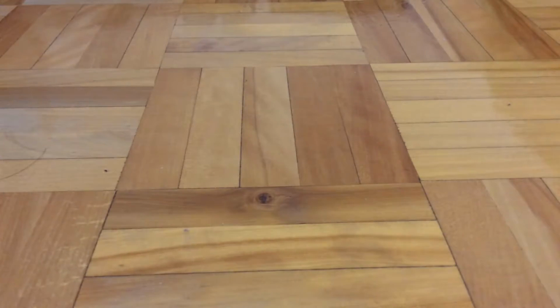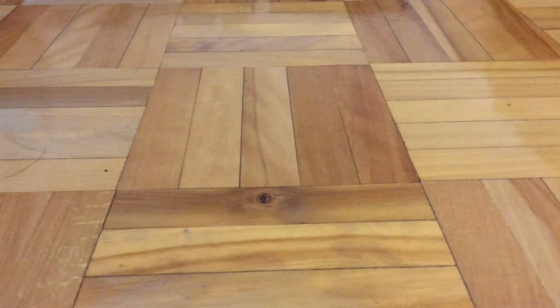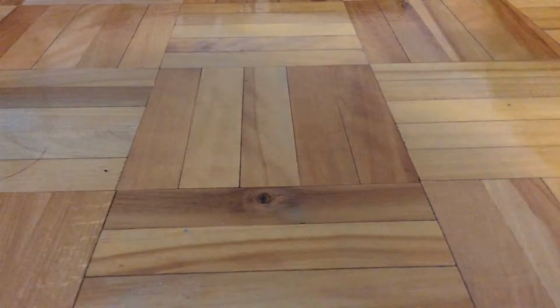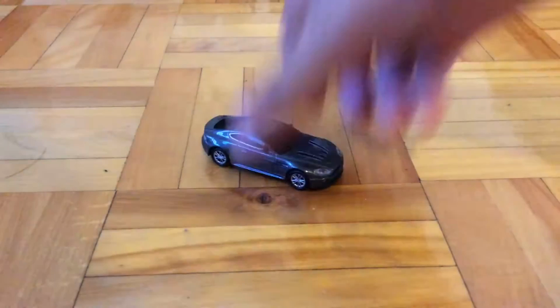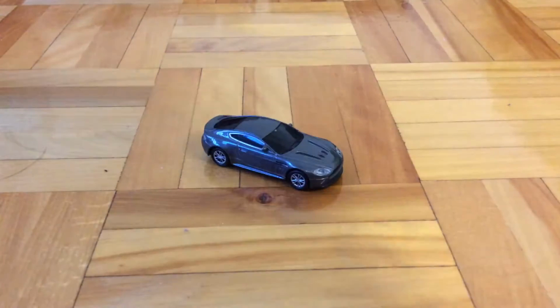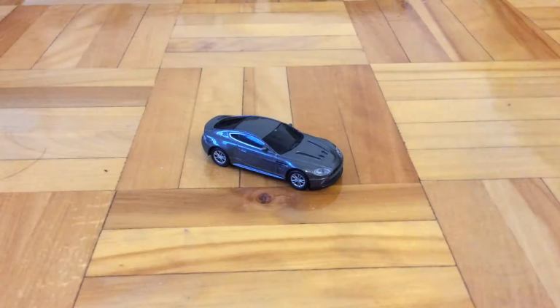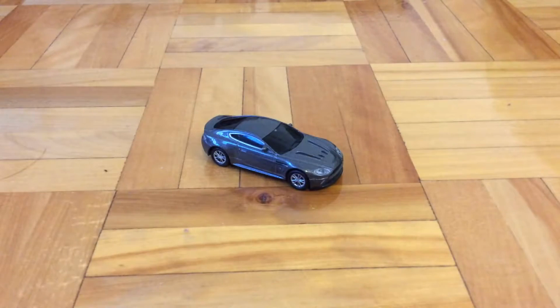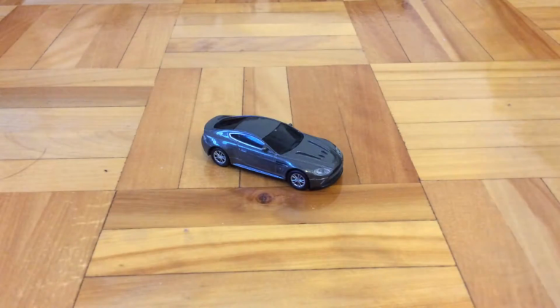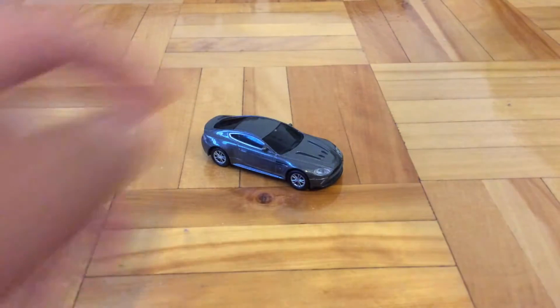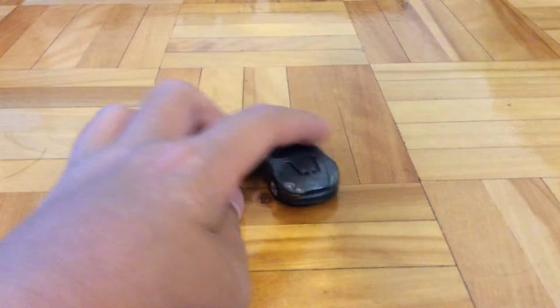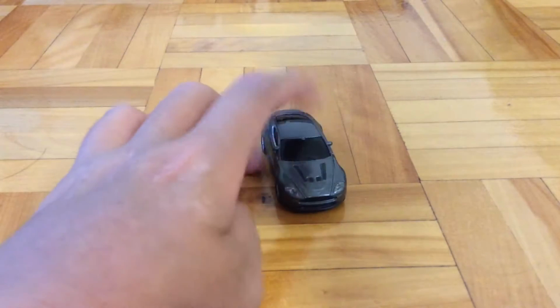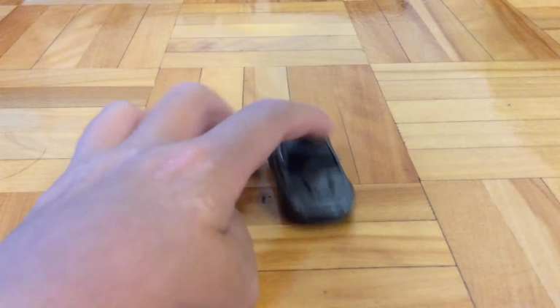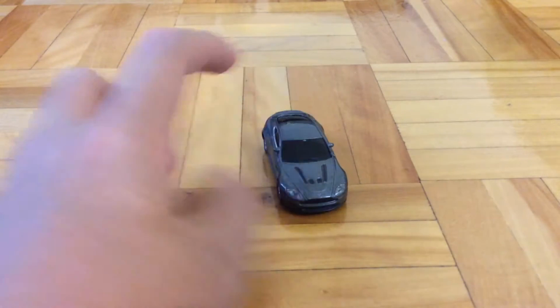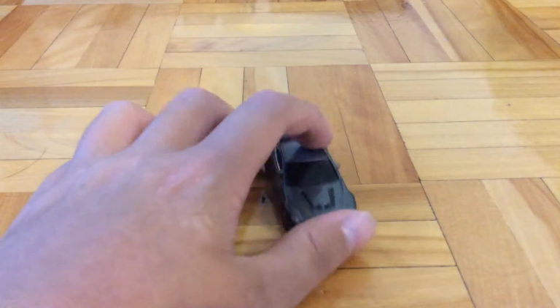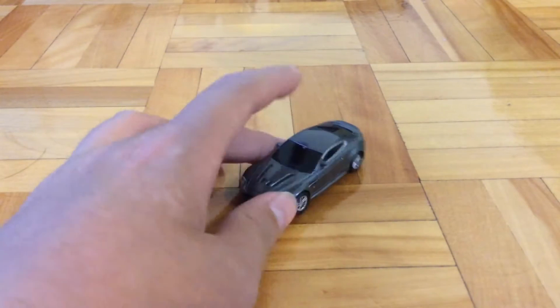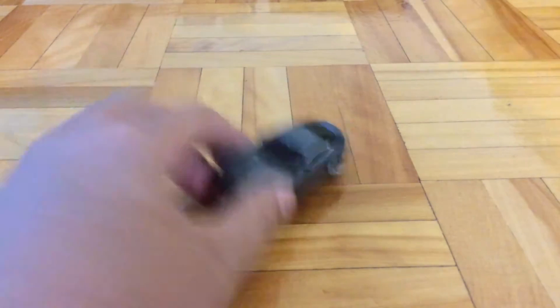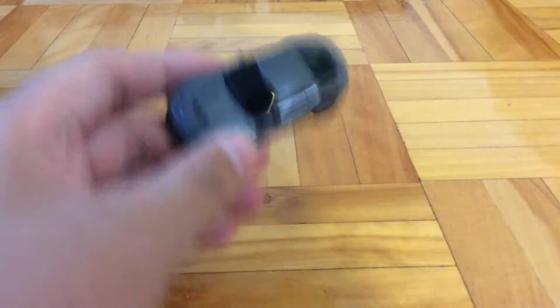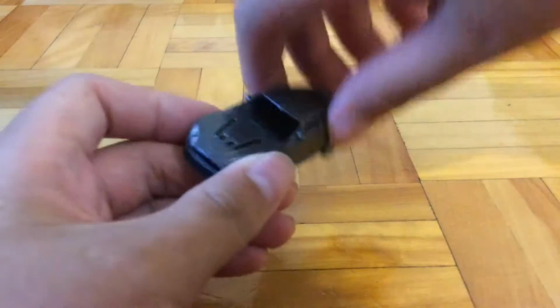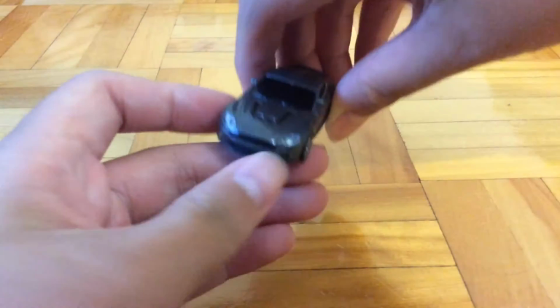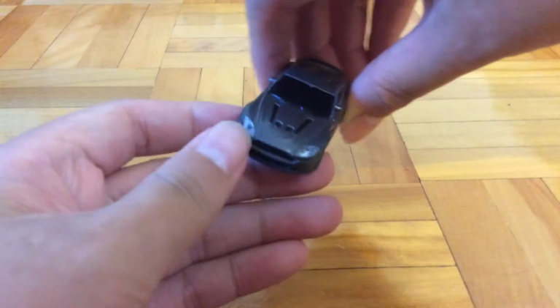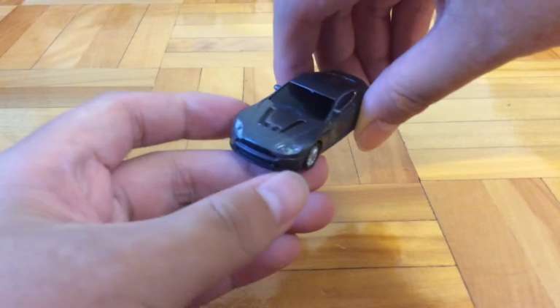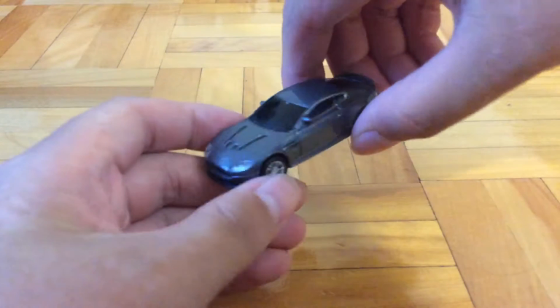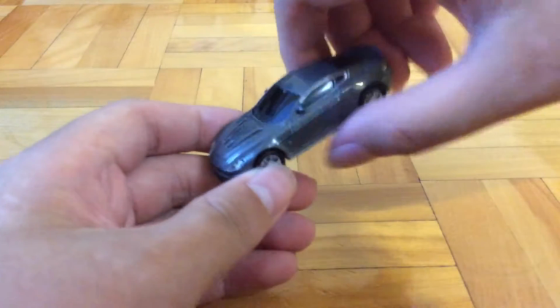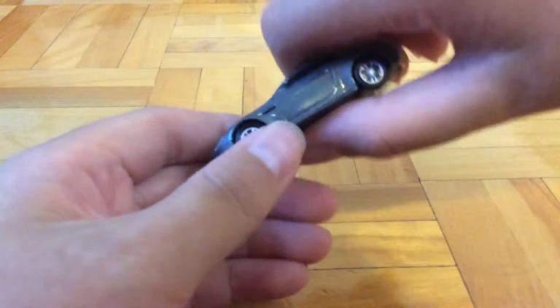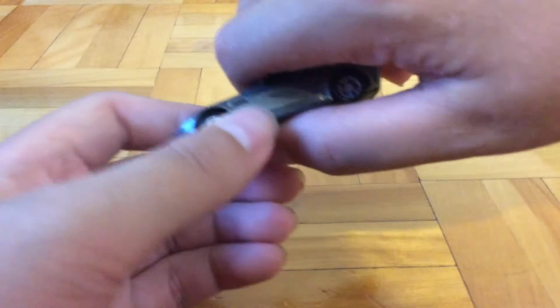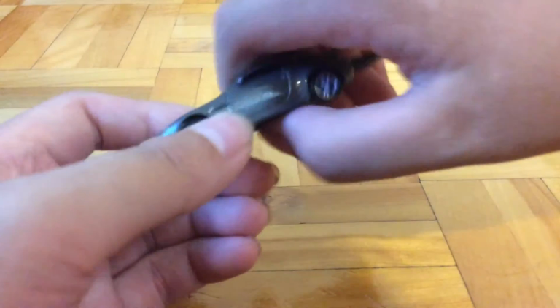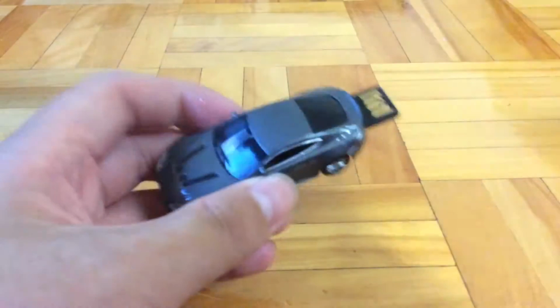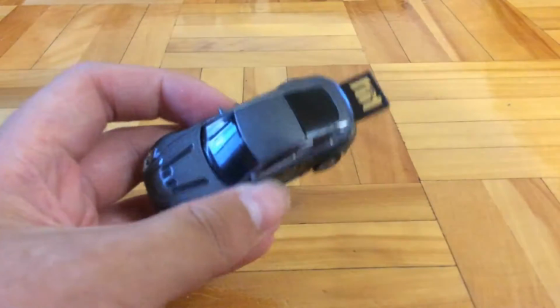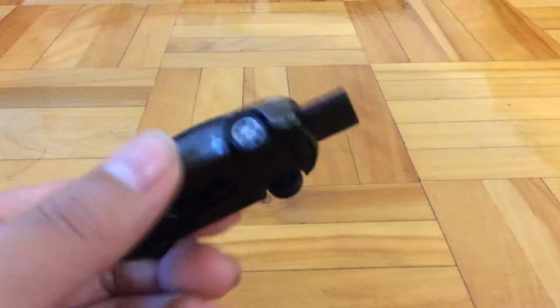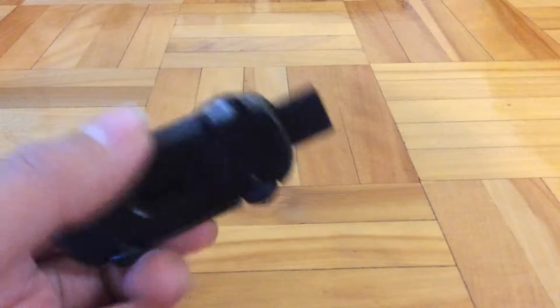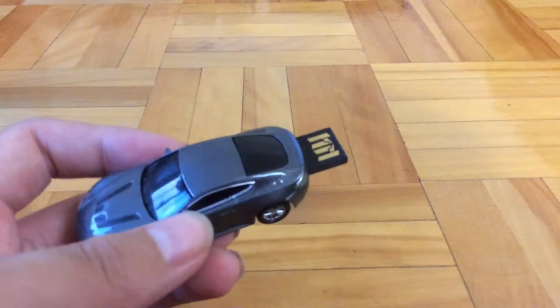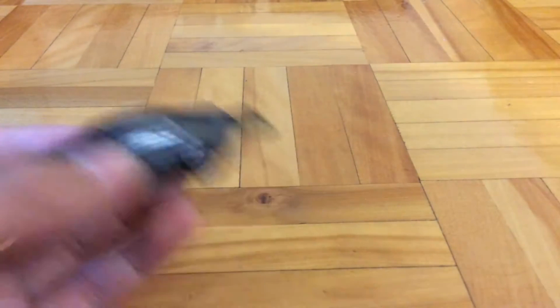Next up, I got this little USB key car. So when you plug it into your computer or something like that, the headlights light up, and here's the USB bar.